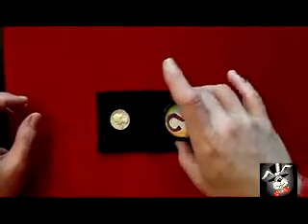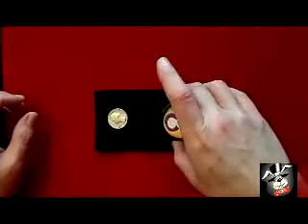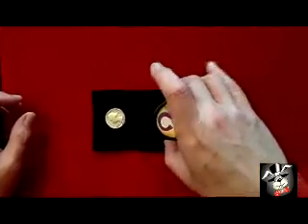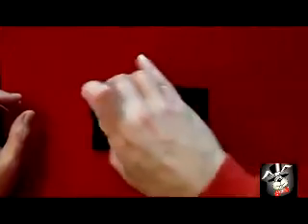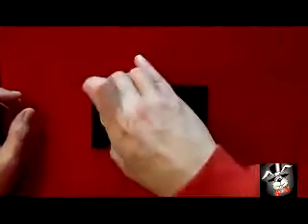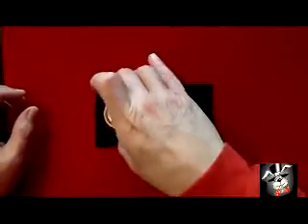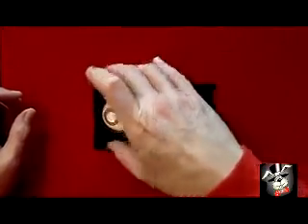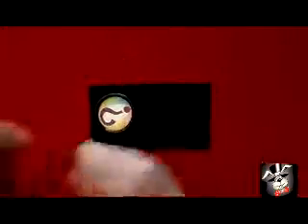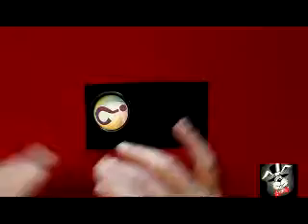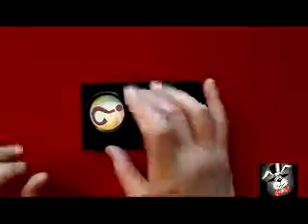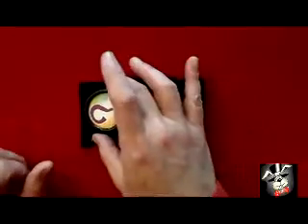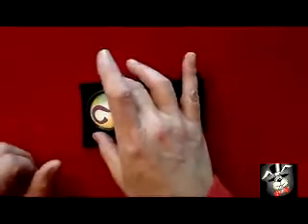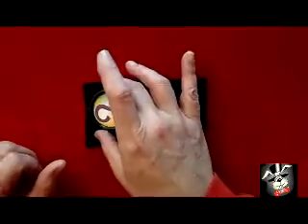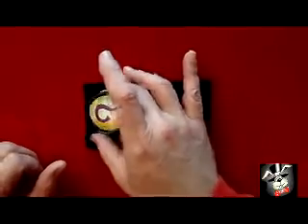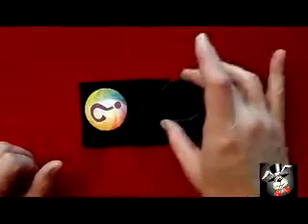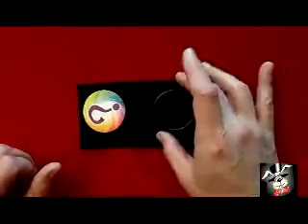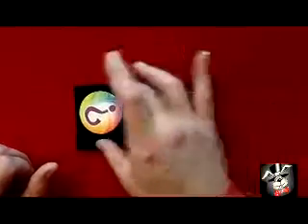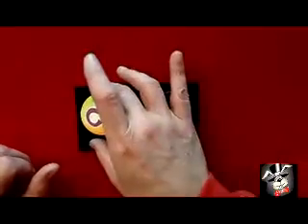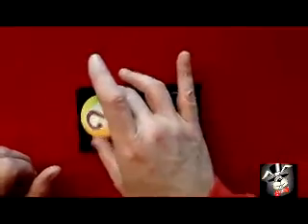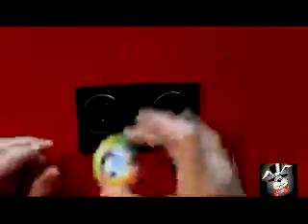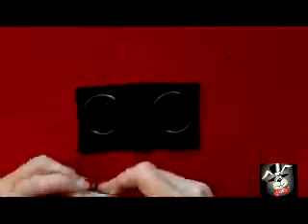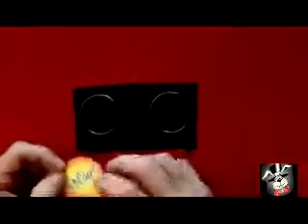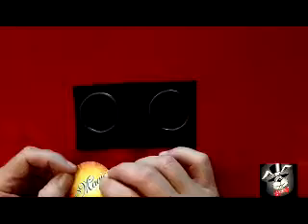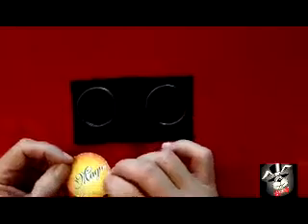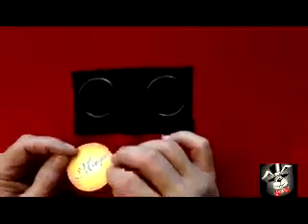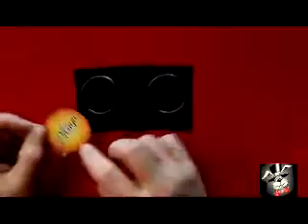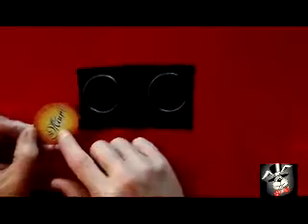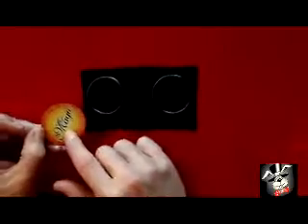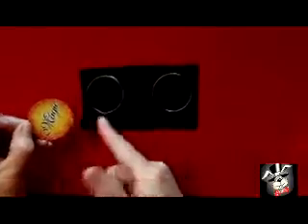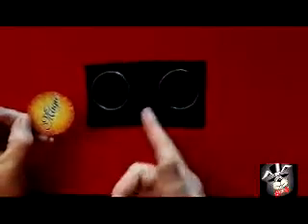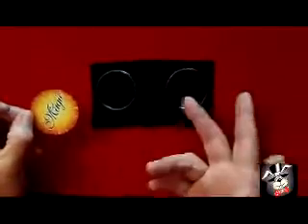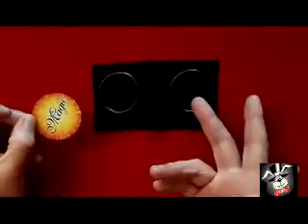You cover the quarter with the rings, just like that. Say your magic words — Hocus Pocus Alakazam. And whoa, lo and behold, it's magic. Quarter disappears.